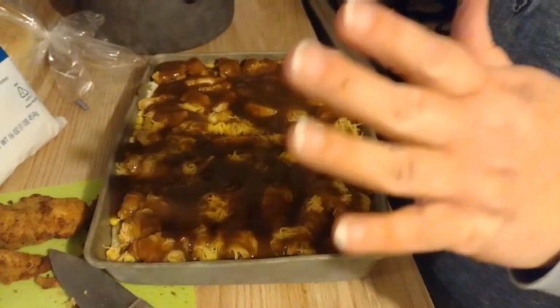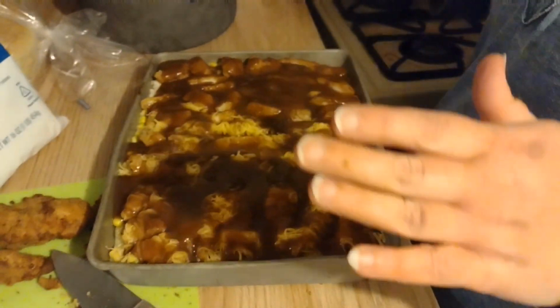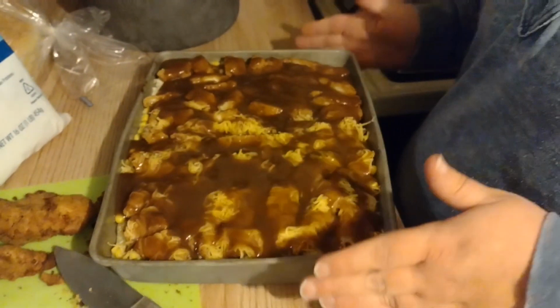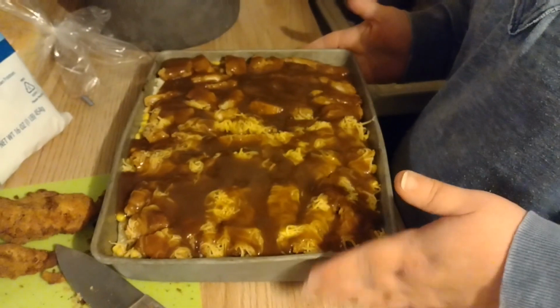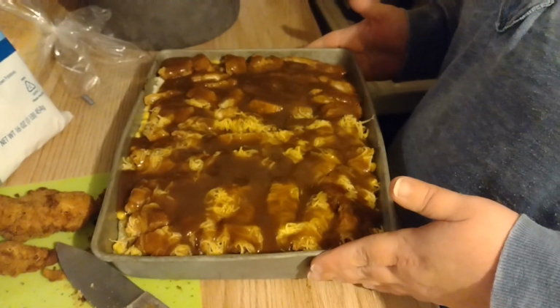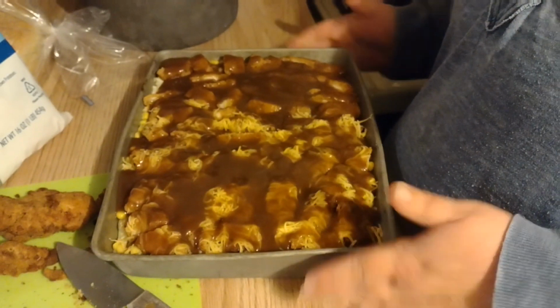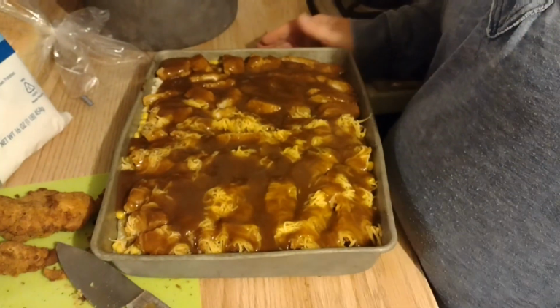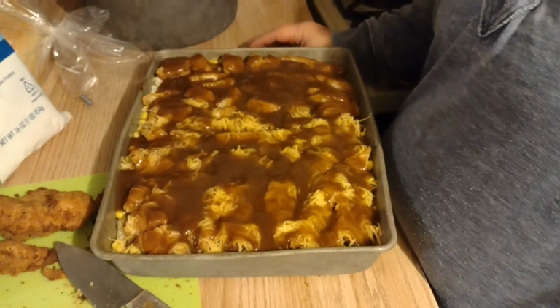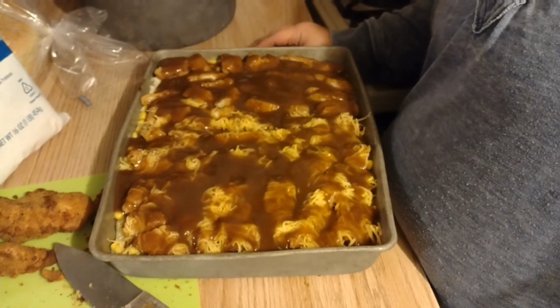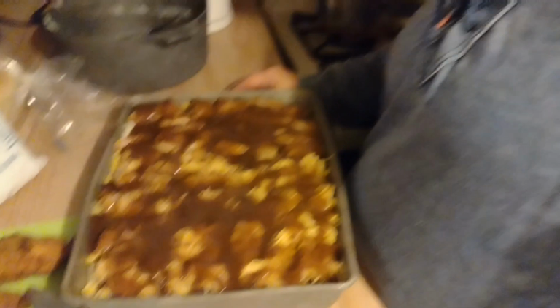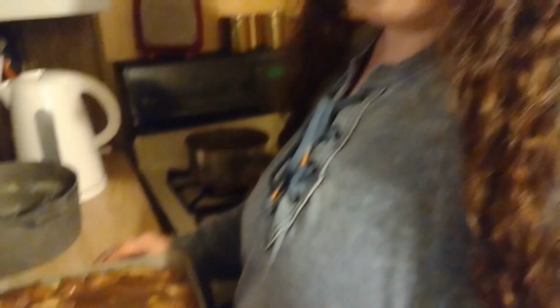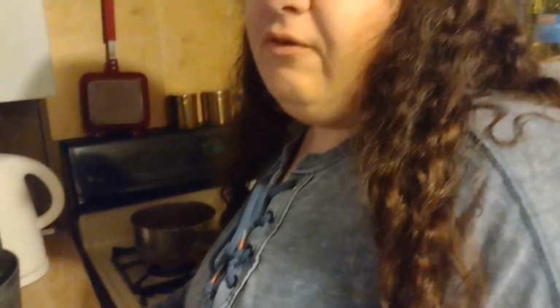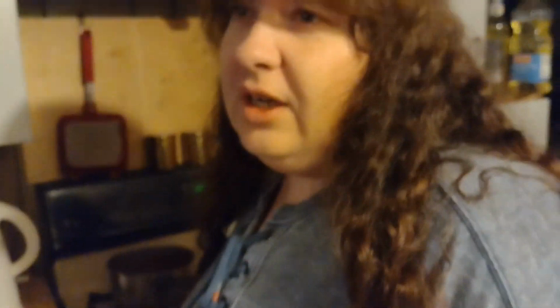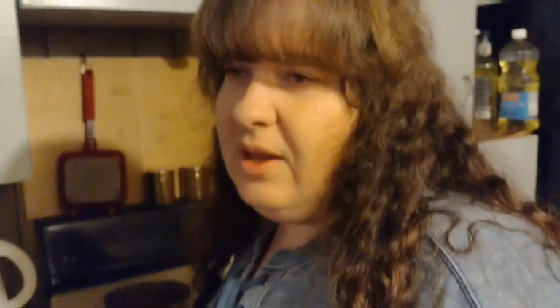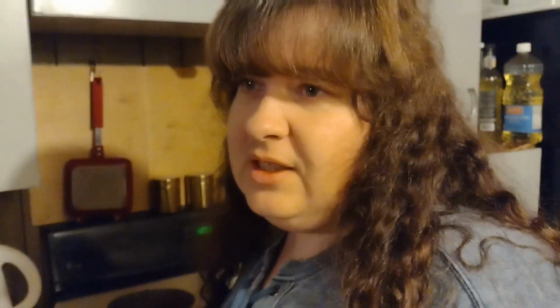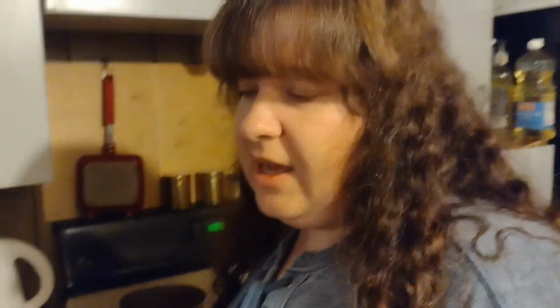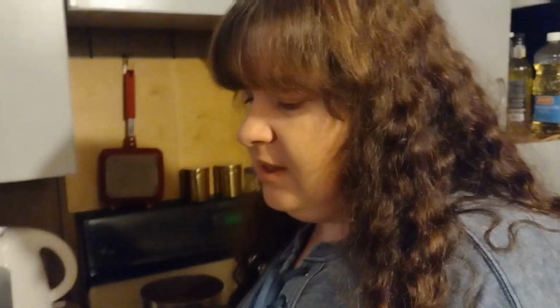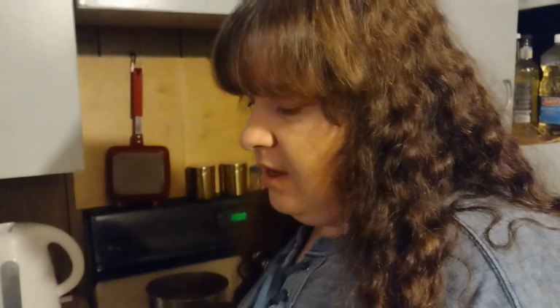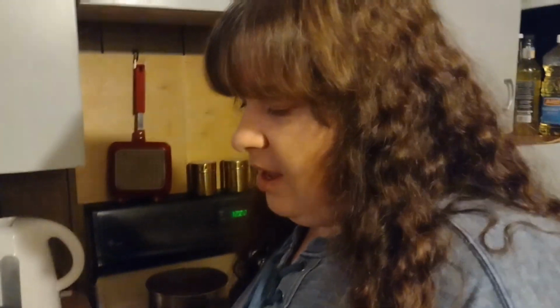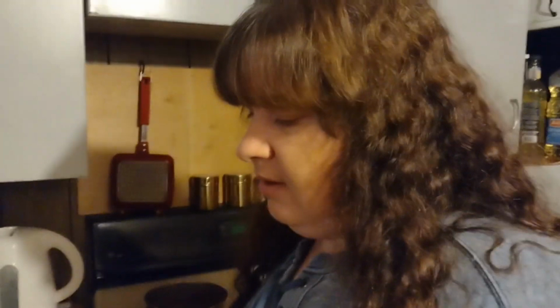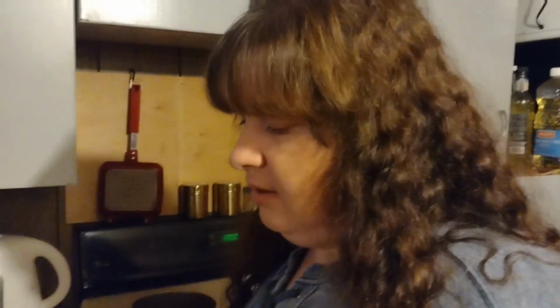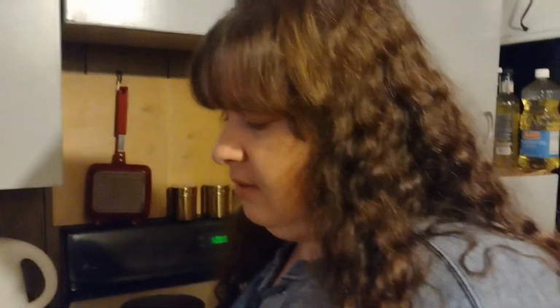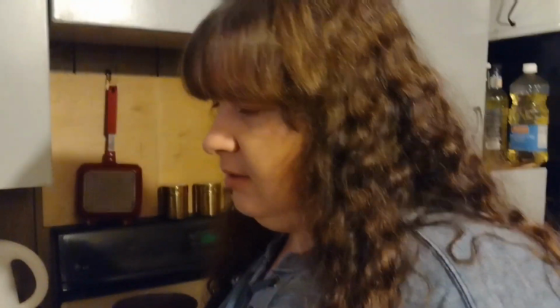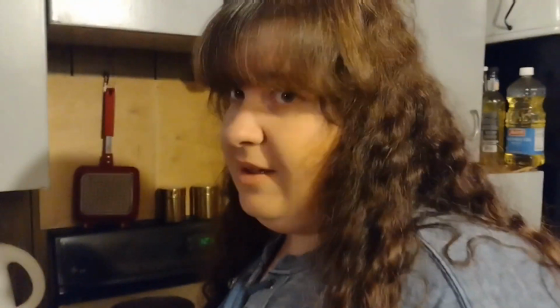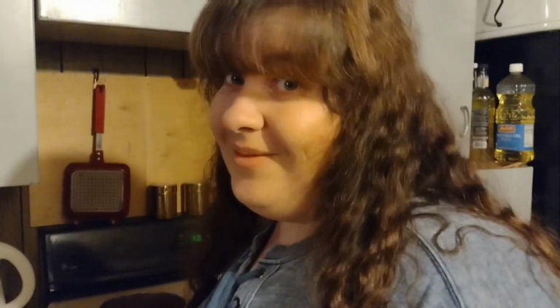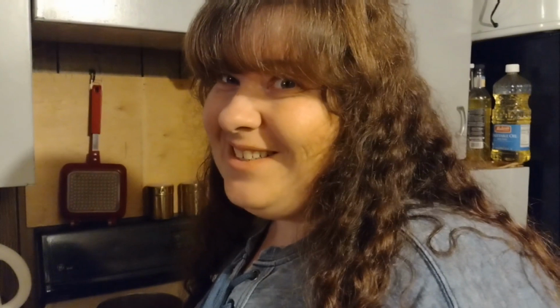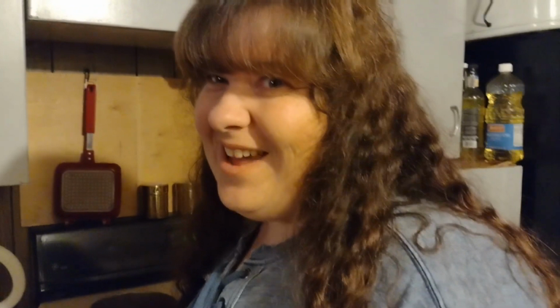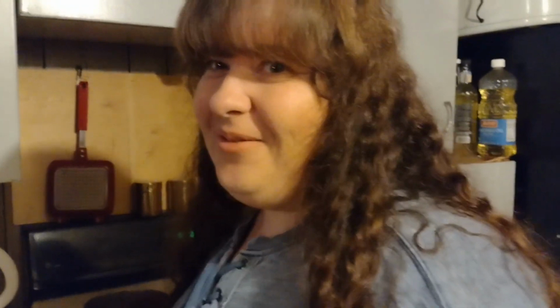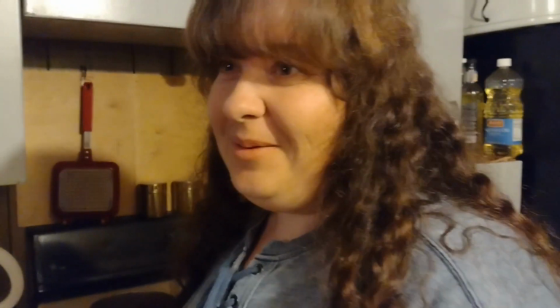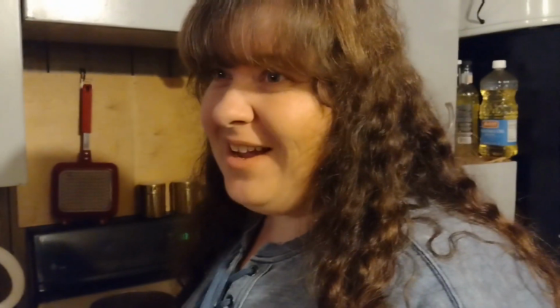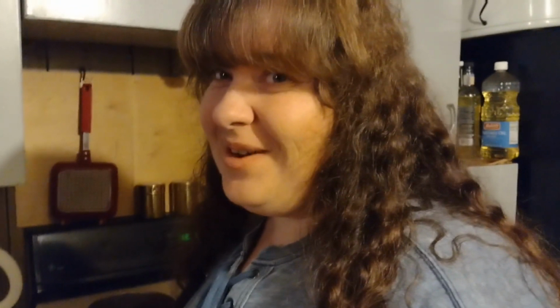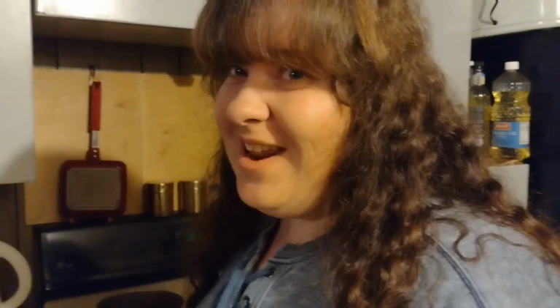We're going to put this in a 350-degree oven for 20 minutes as the recipe says, and then we'll try it out — we'll be back in 20 minutes!